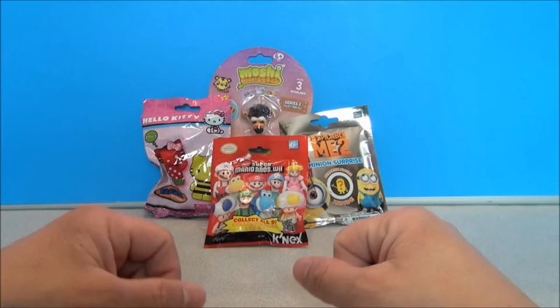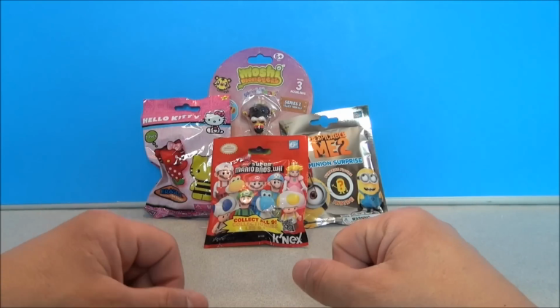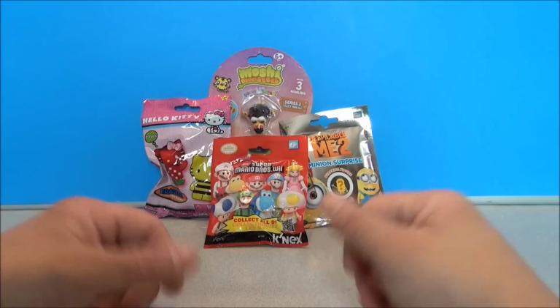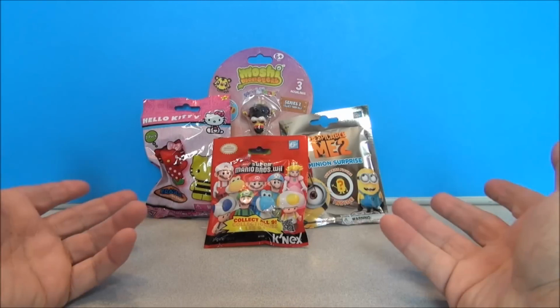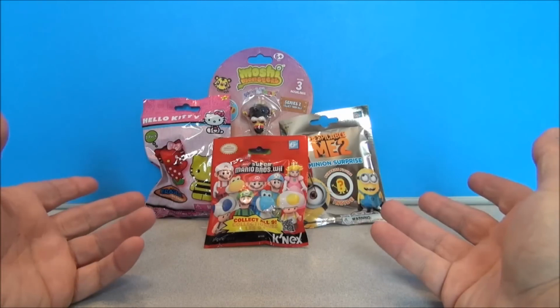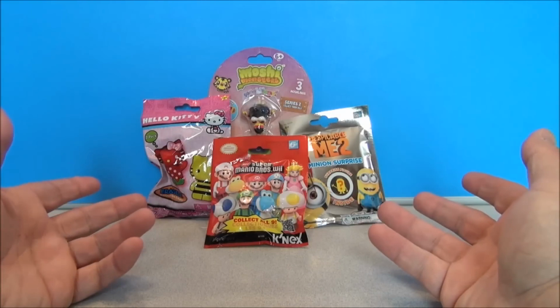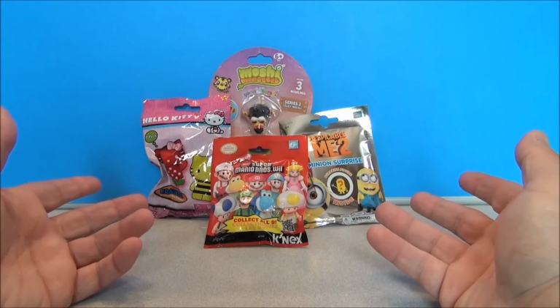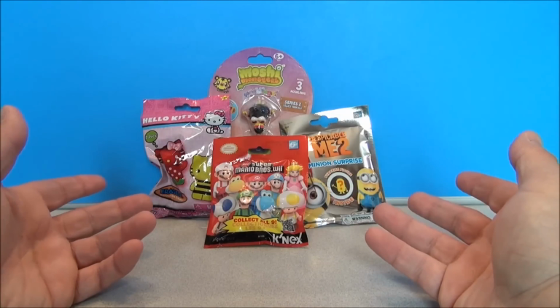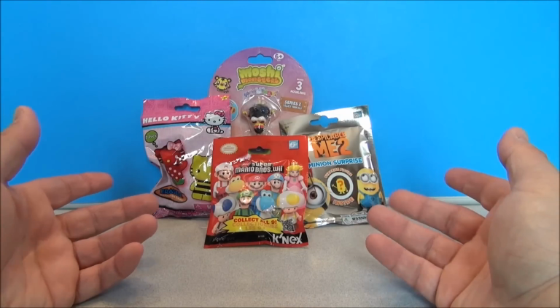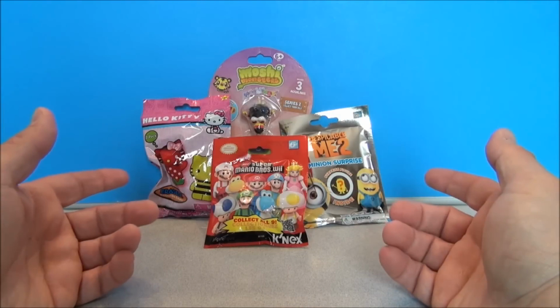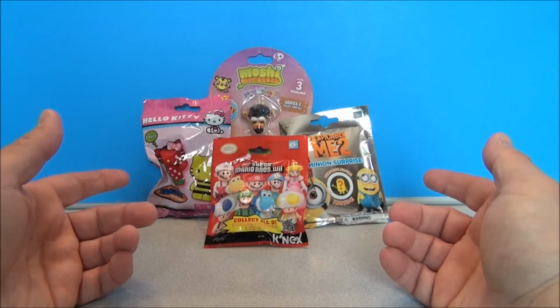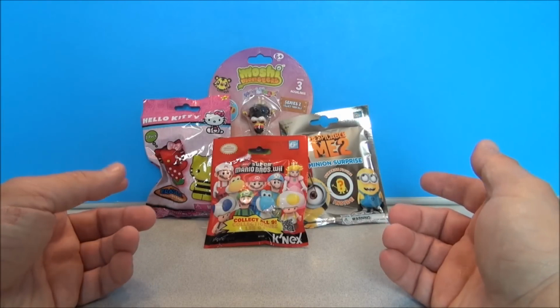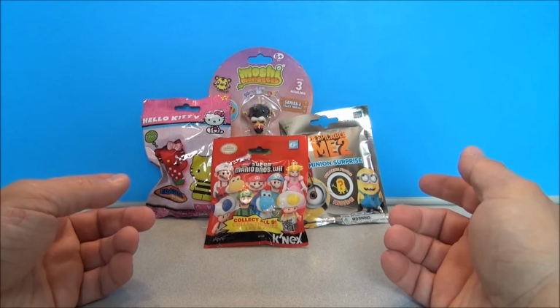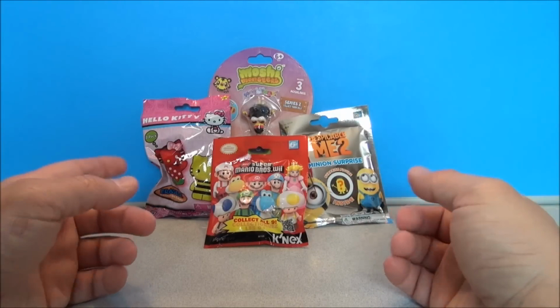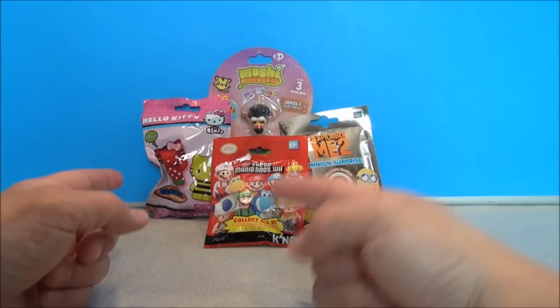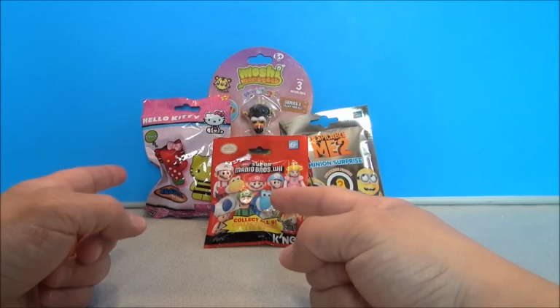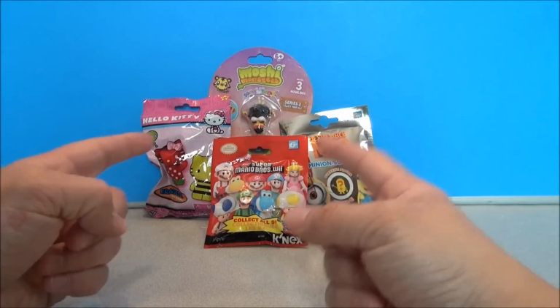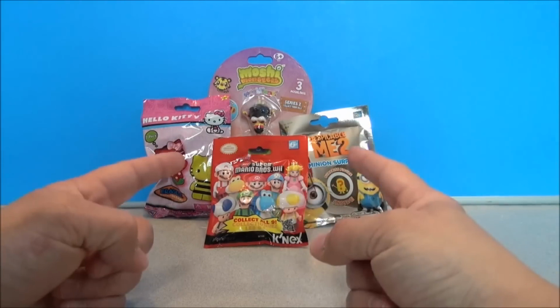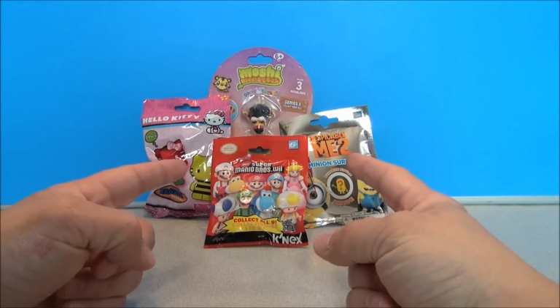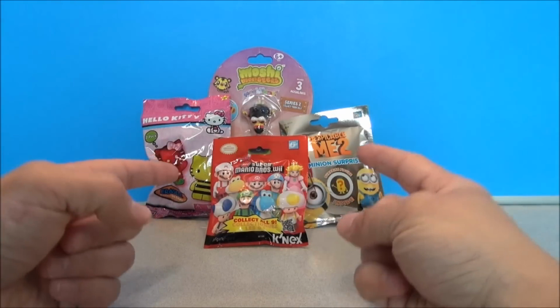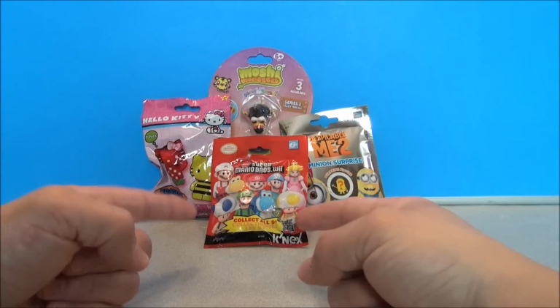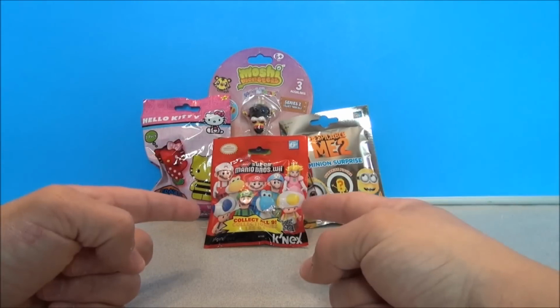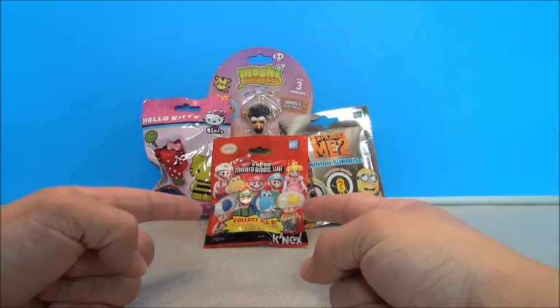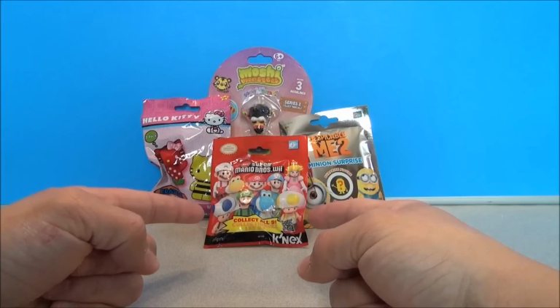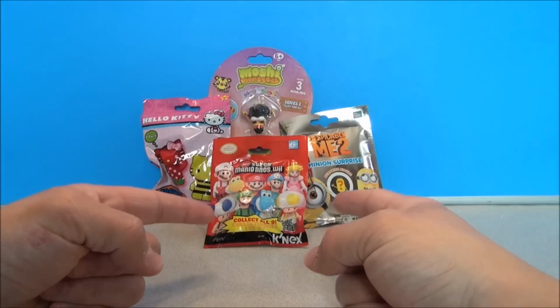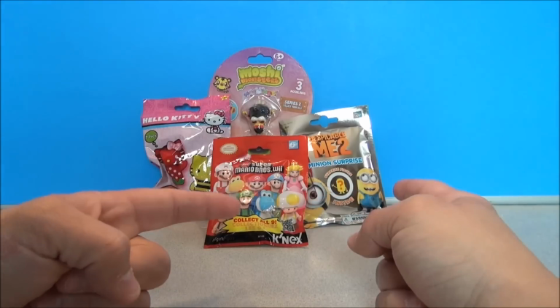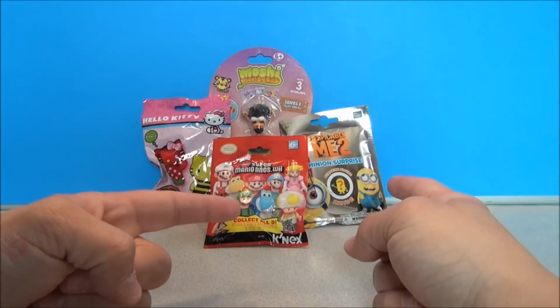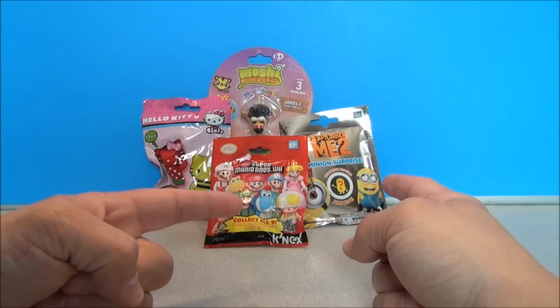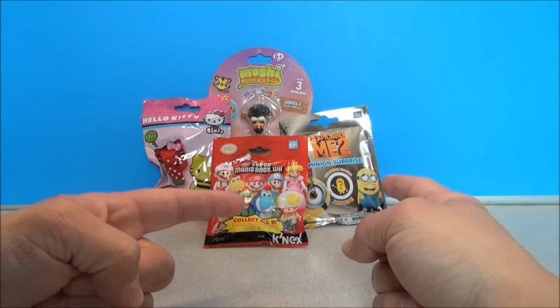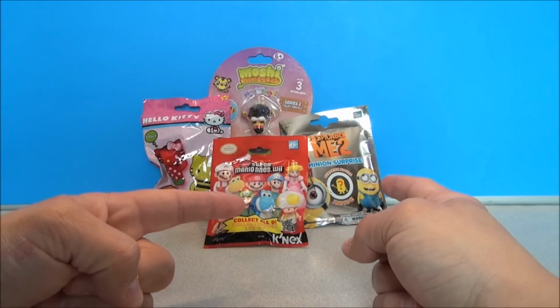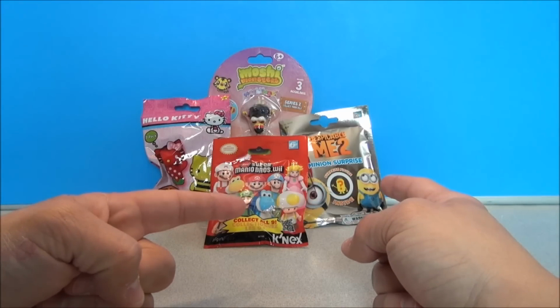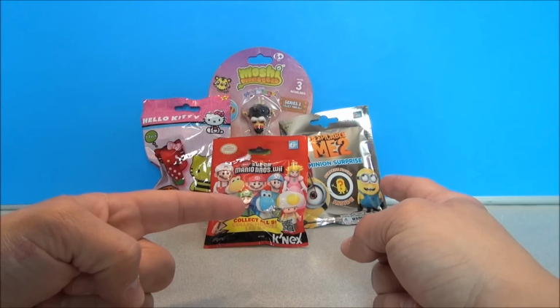Since I've missed a couple days and we have some makeup to do, how about some Hello Kitty, Moshi Monsters, Super Mario's Wii, and Despicable Me 2 stuff?